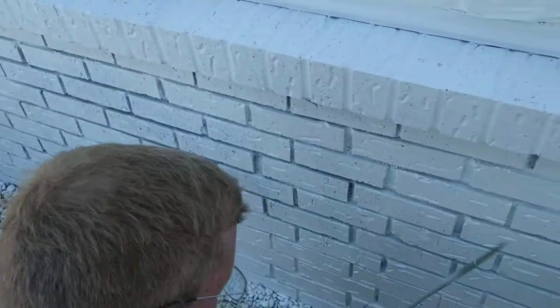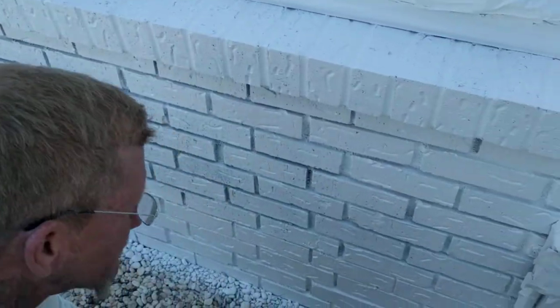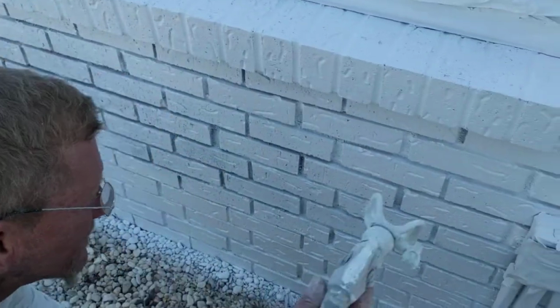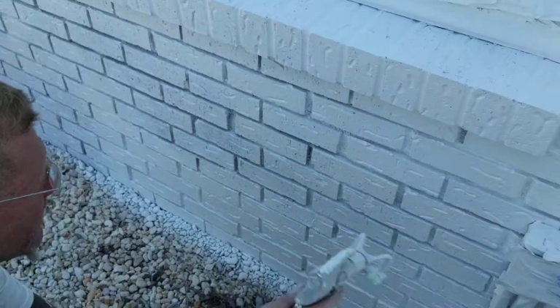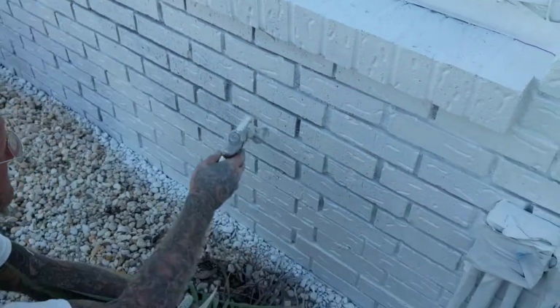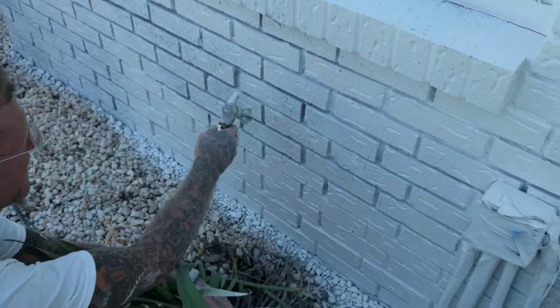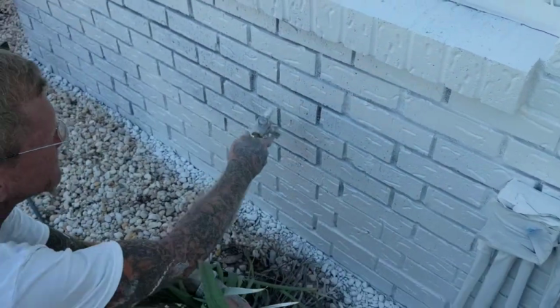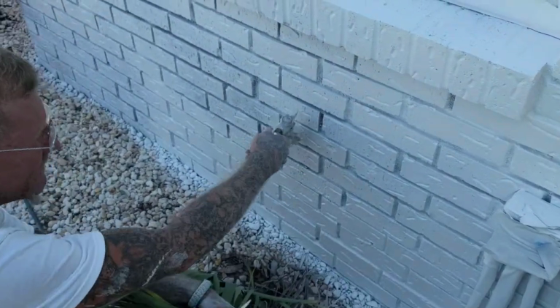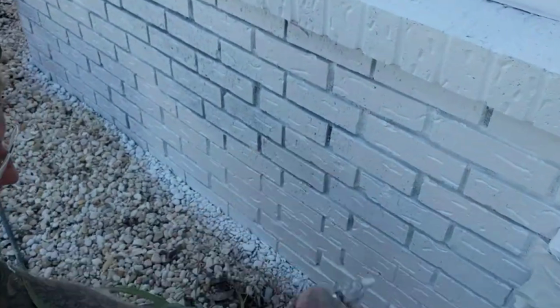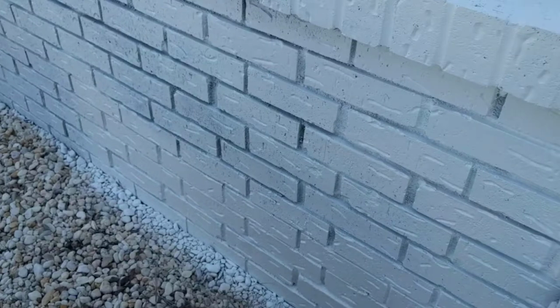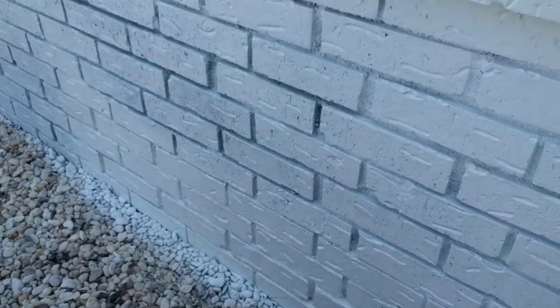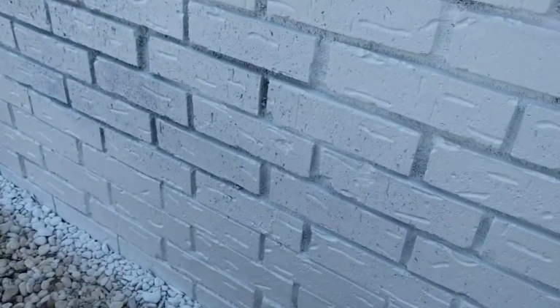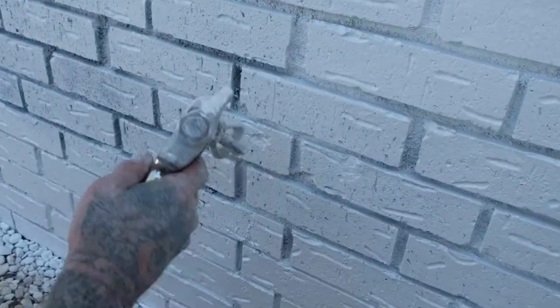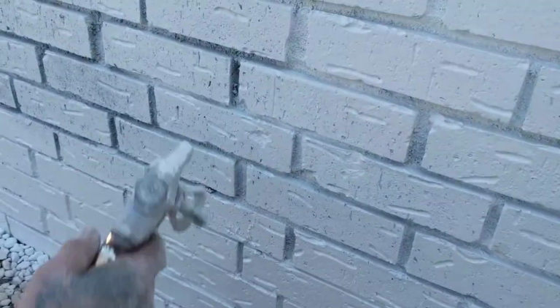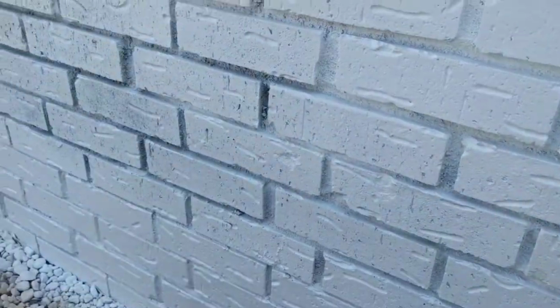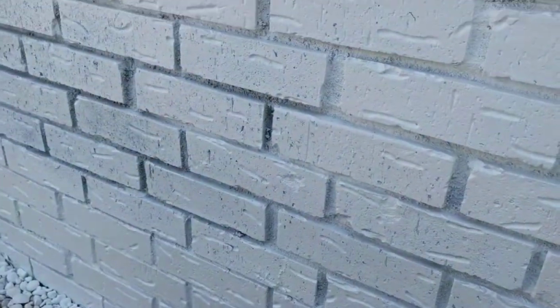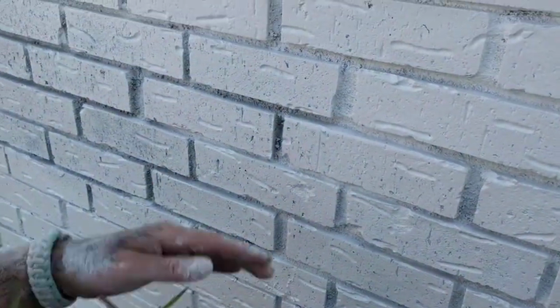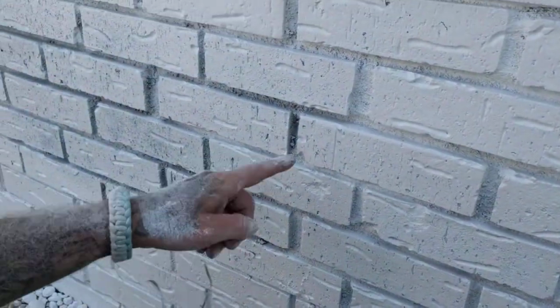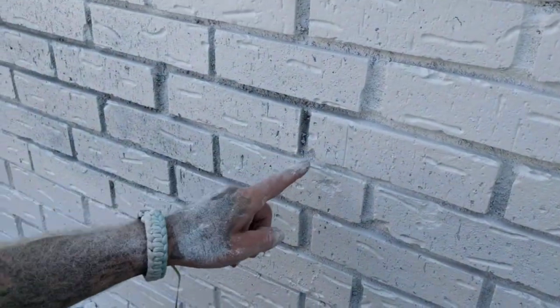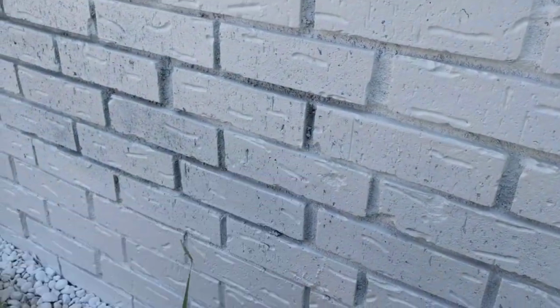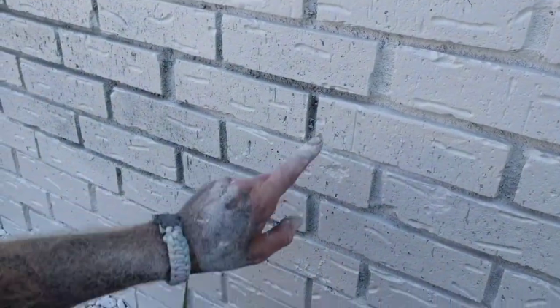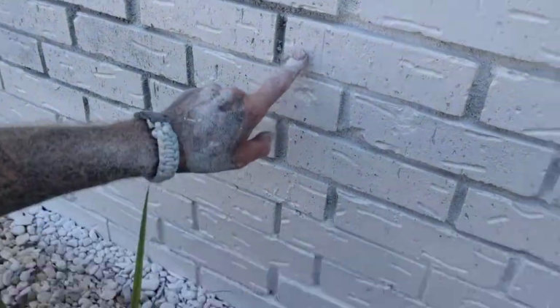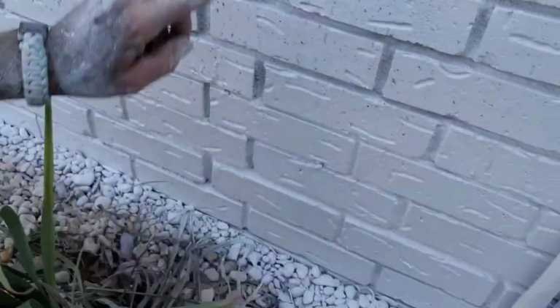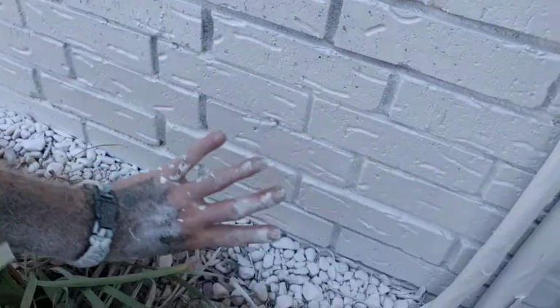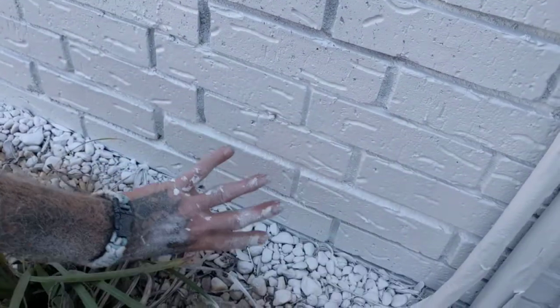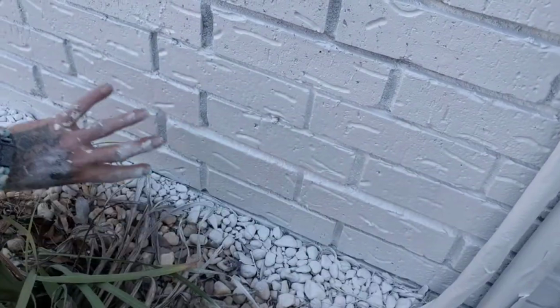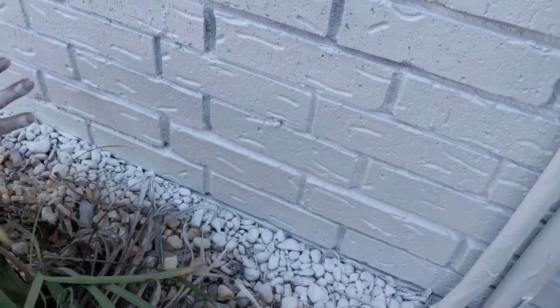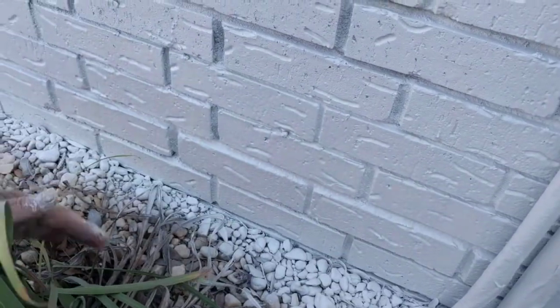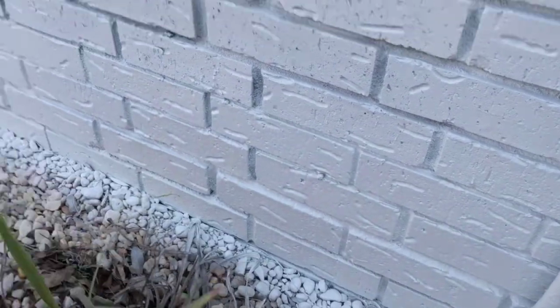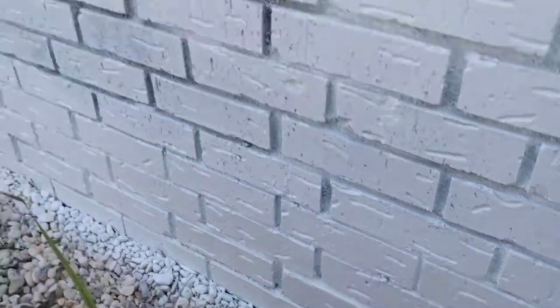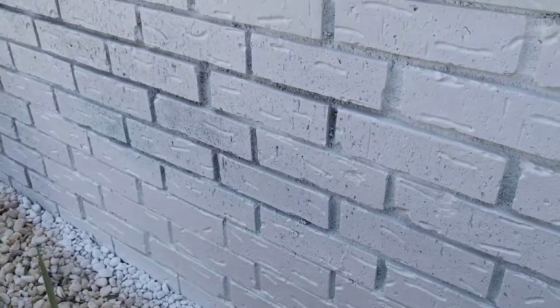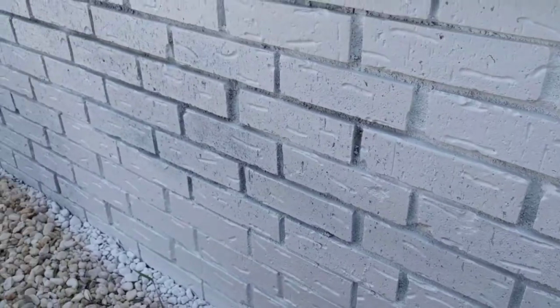This is what it's going to be. You see the difference between this and that — there's your difference. That's the primer coat? This is the primer and this is the finished coat. Got it?